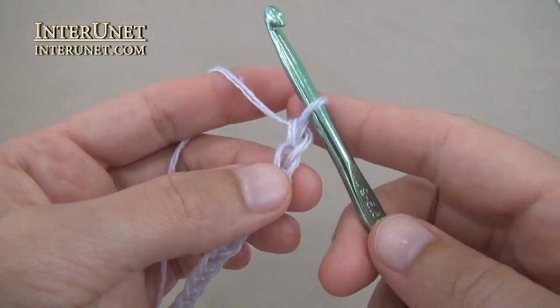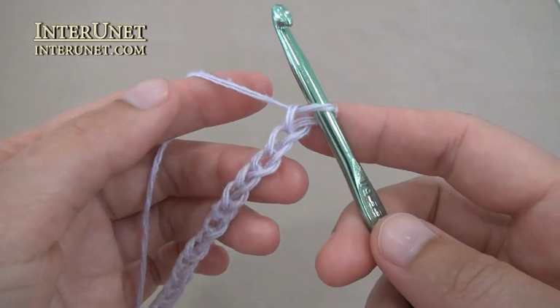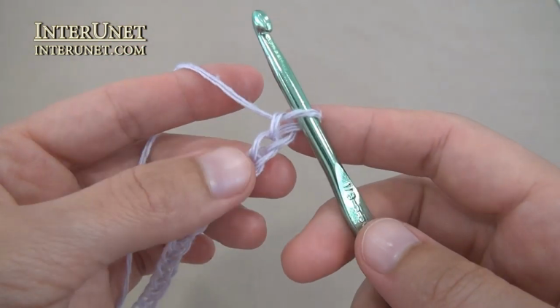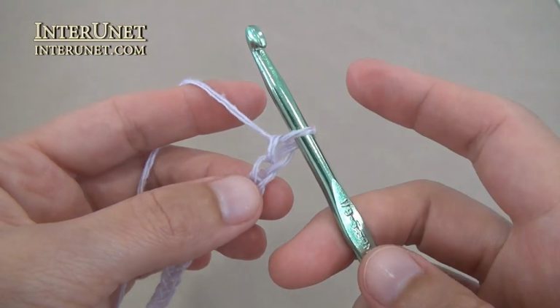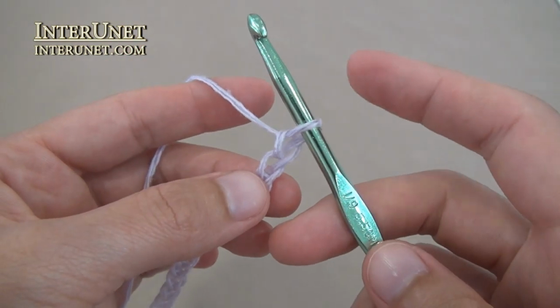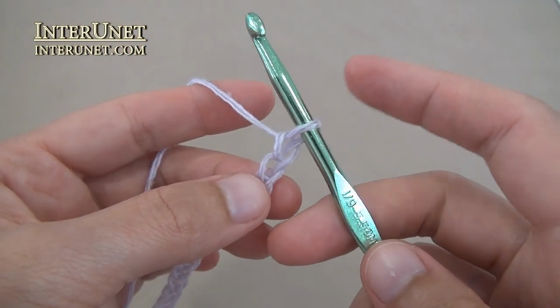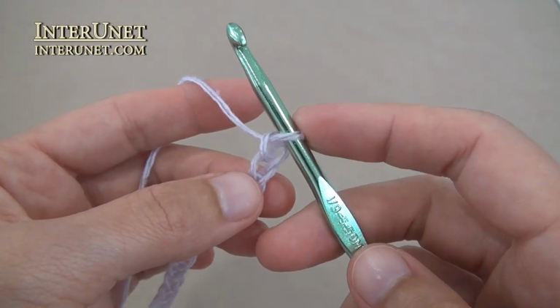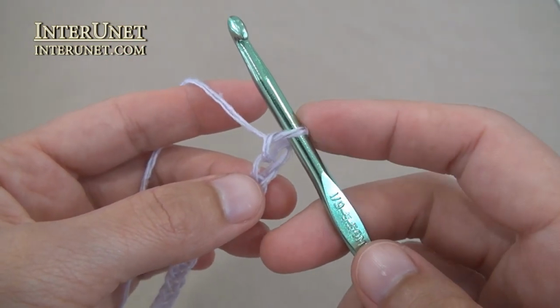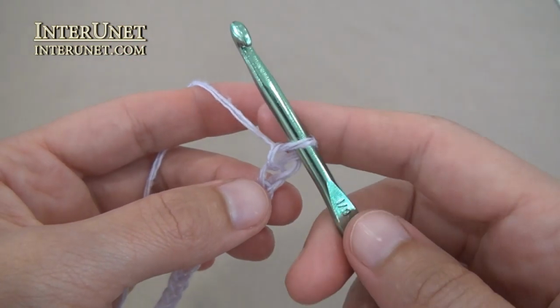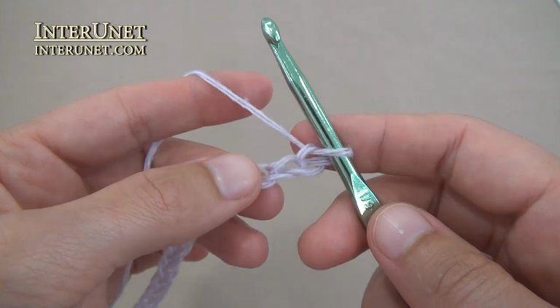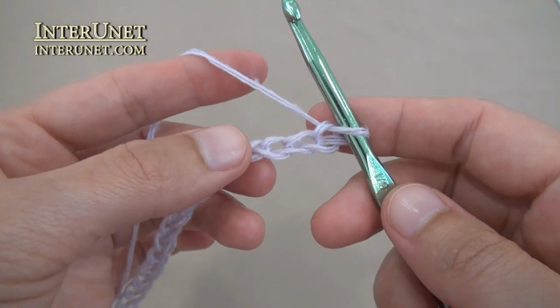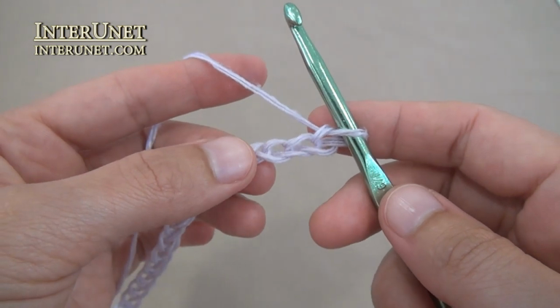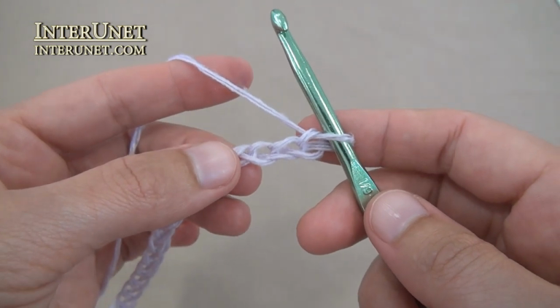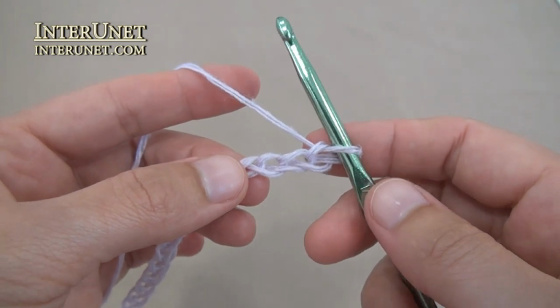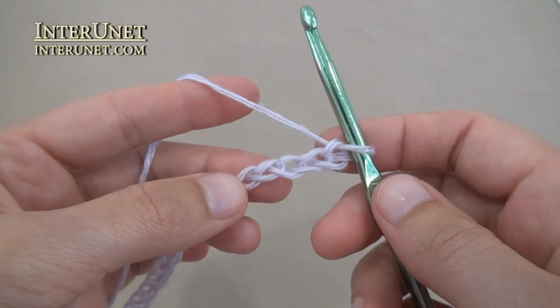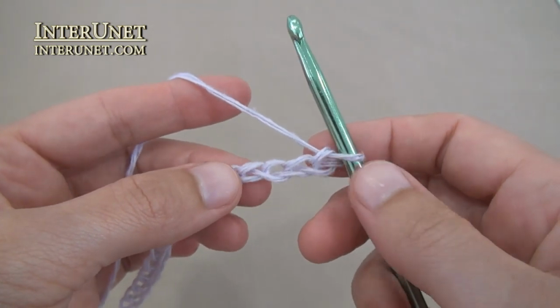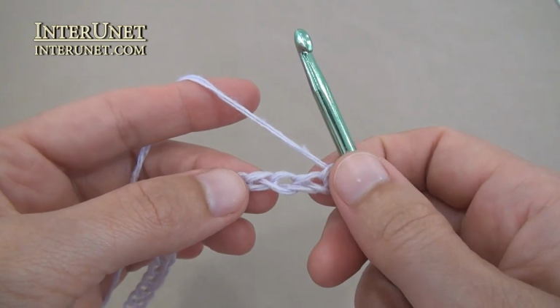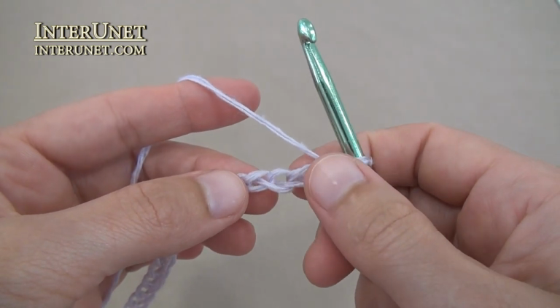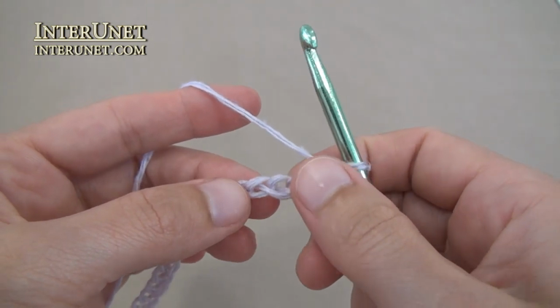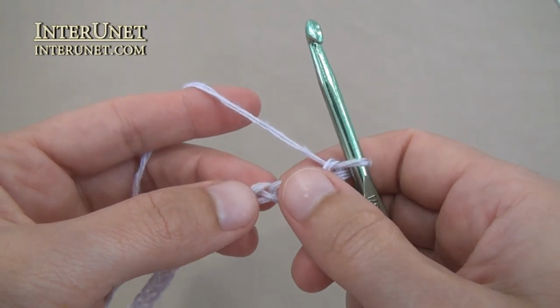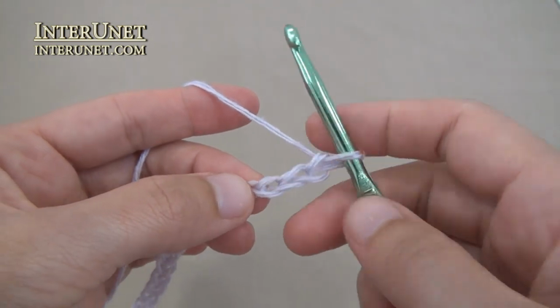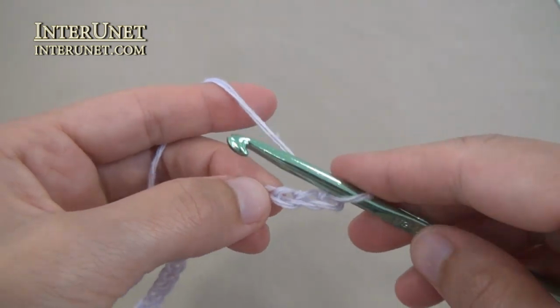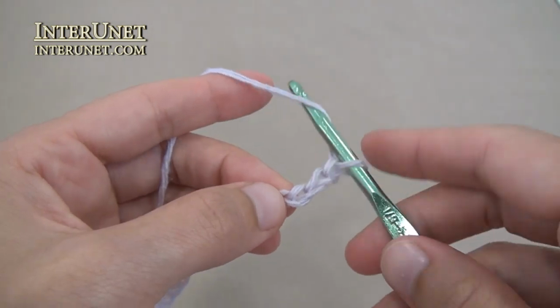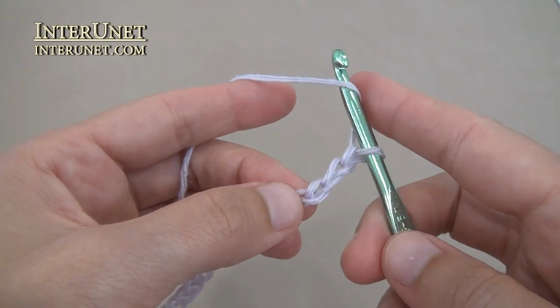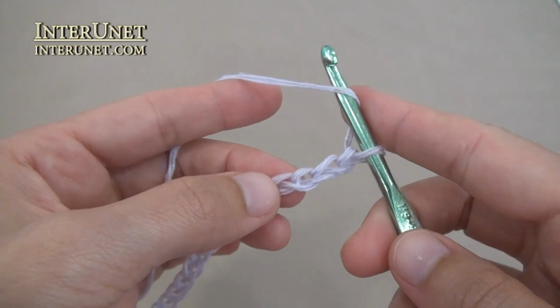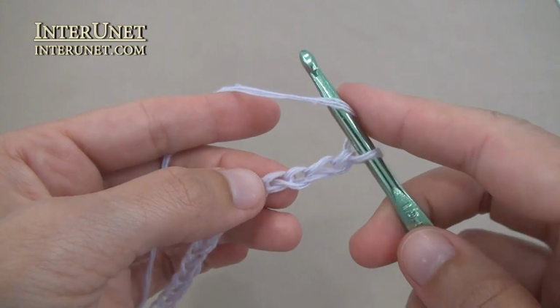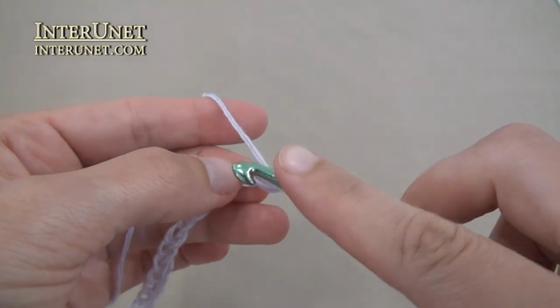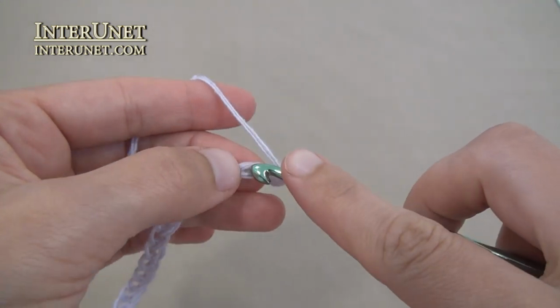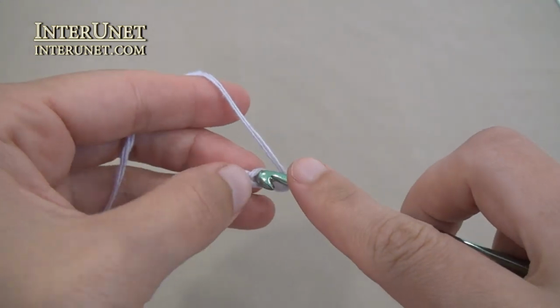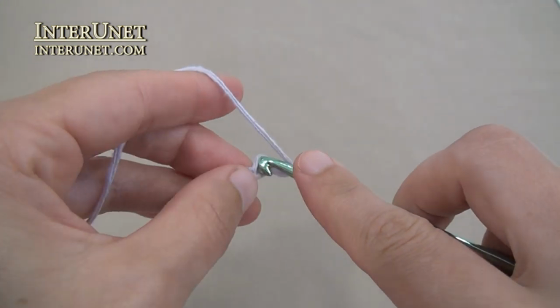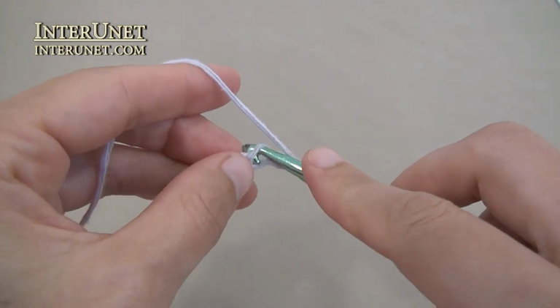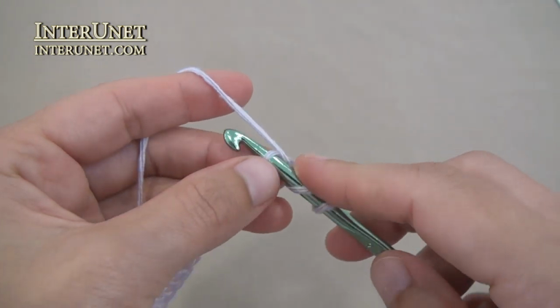In this video I will not count one chain. First row: insert the hook into the fourth chain from your hook and work double crochet one.